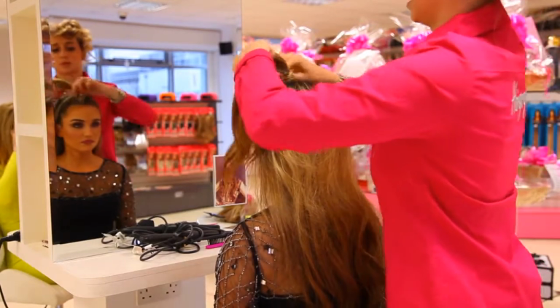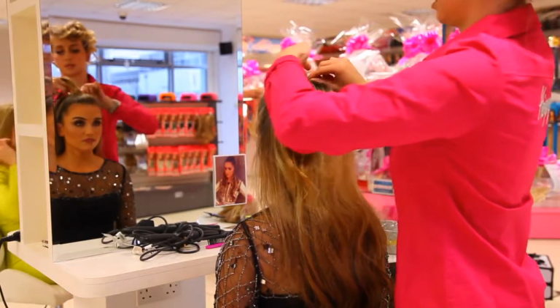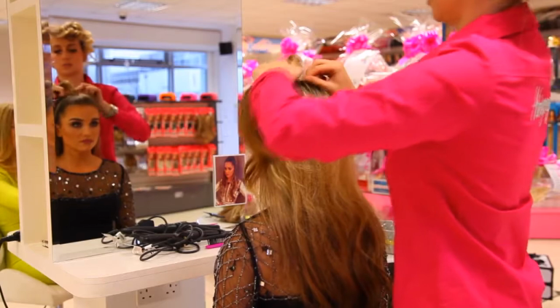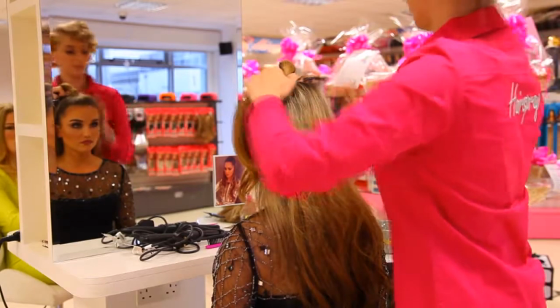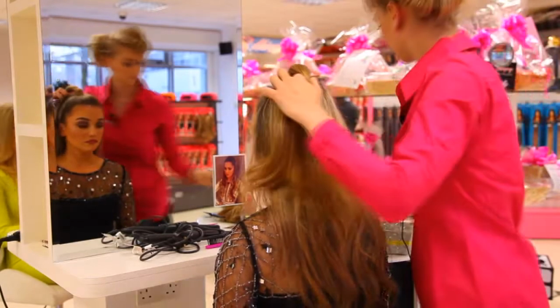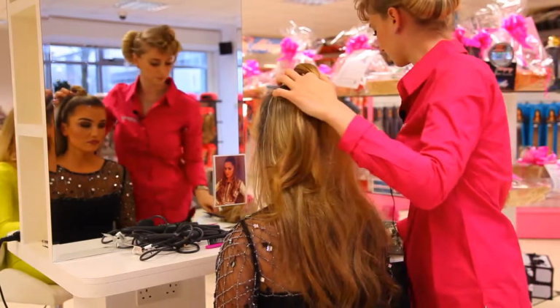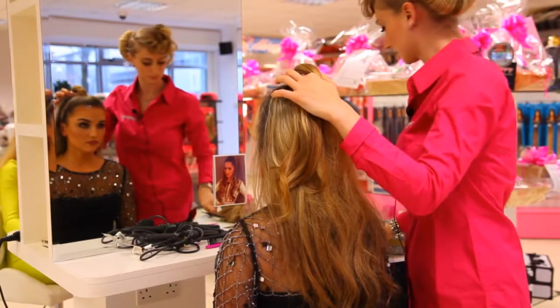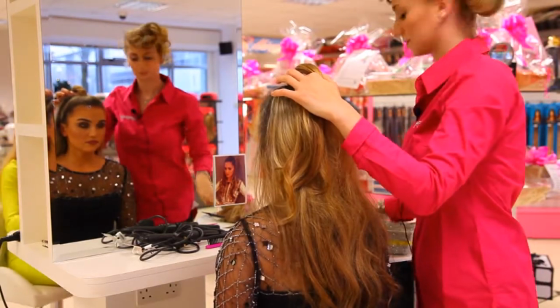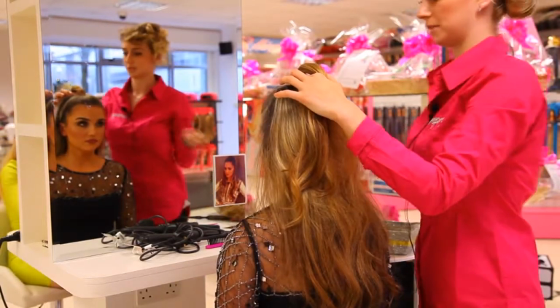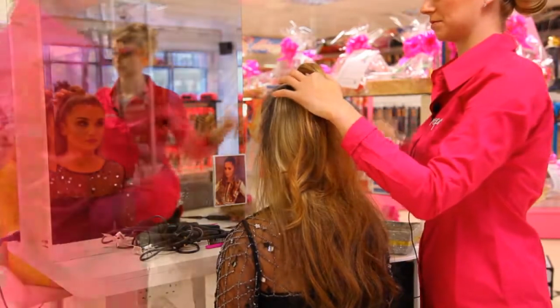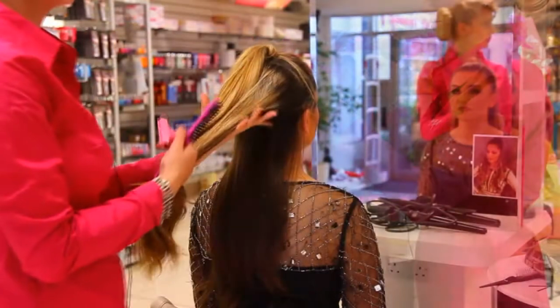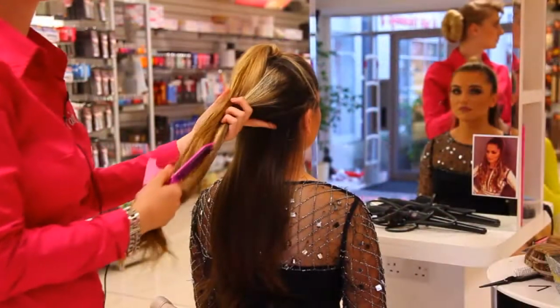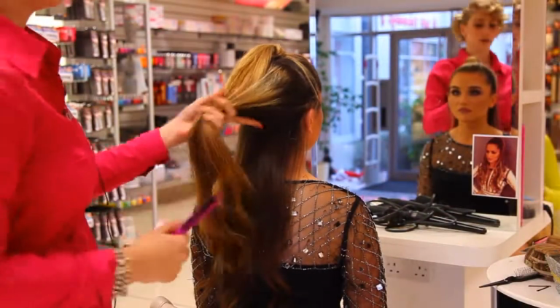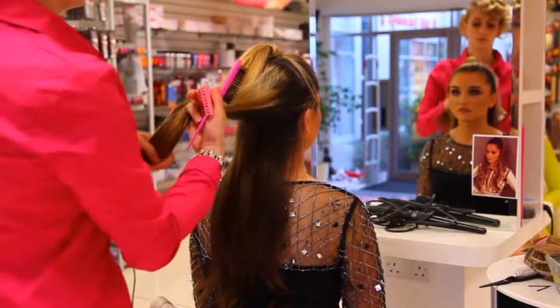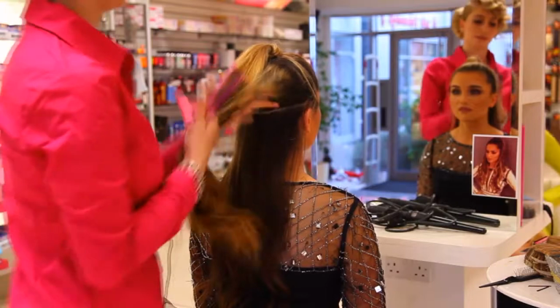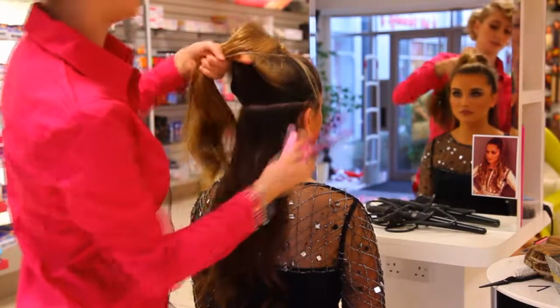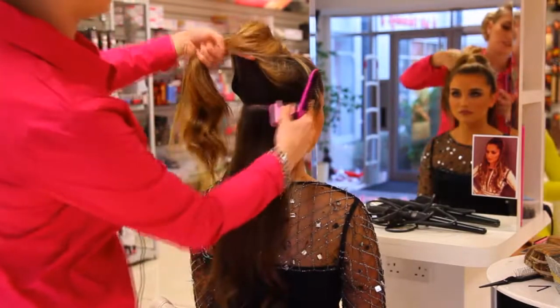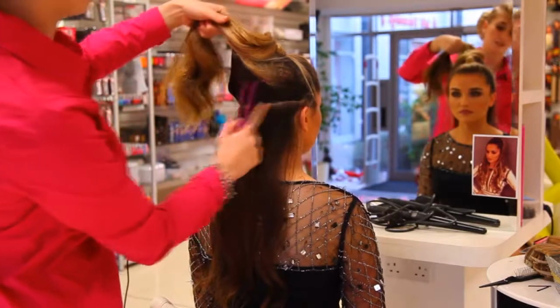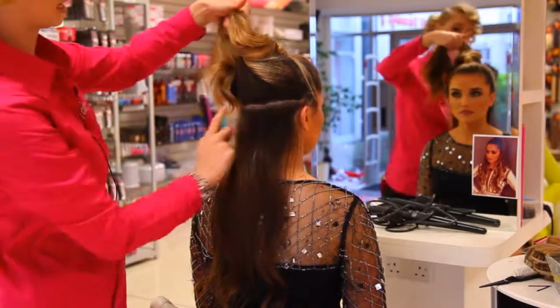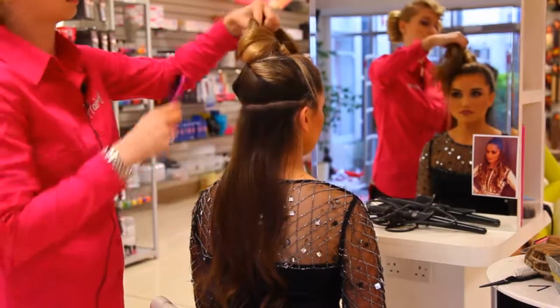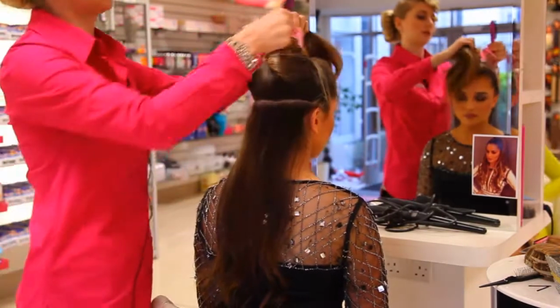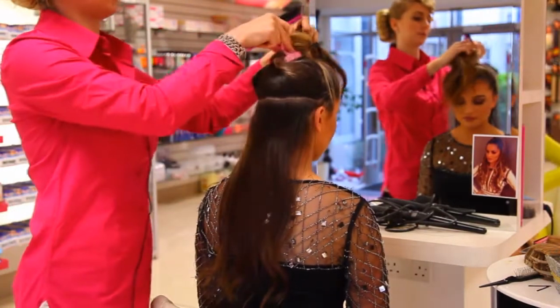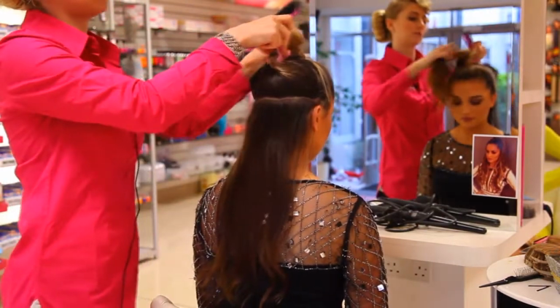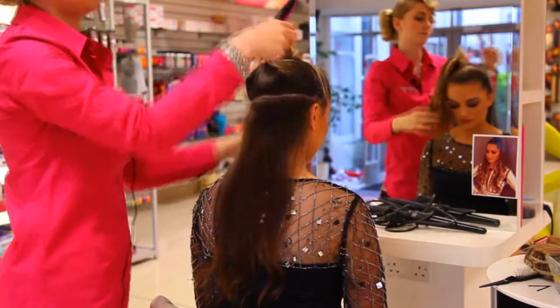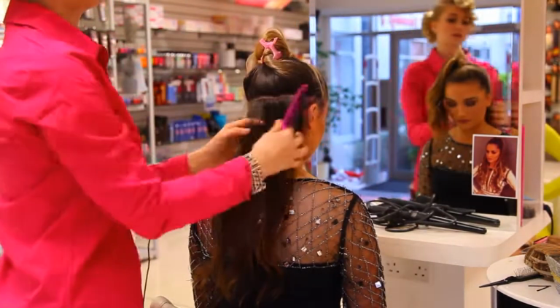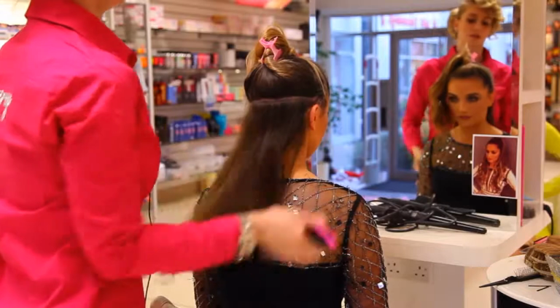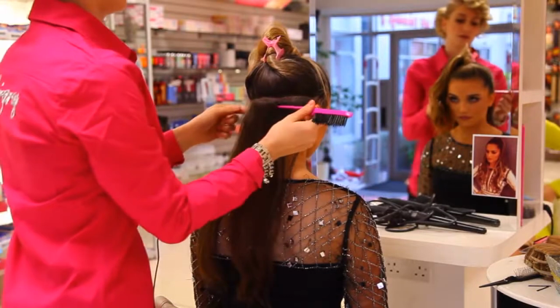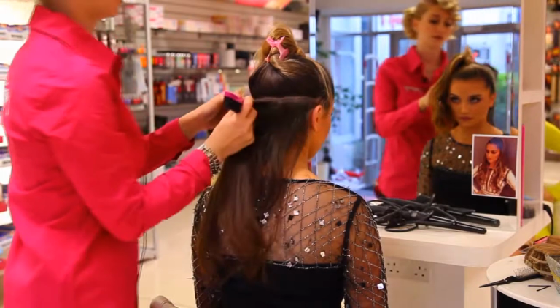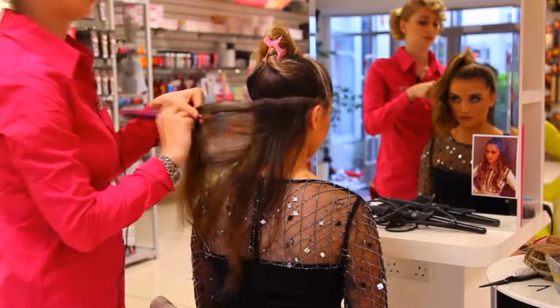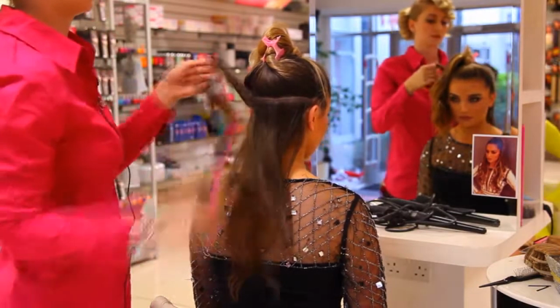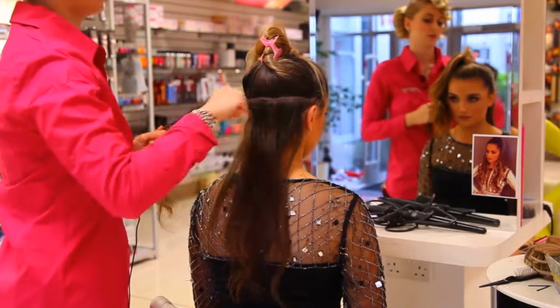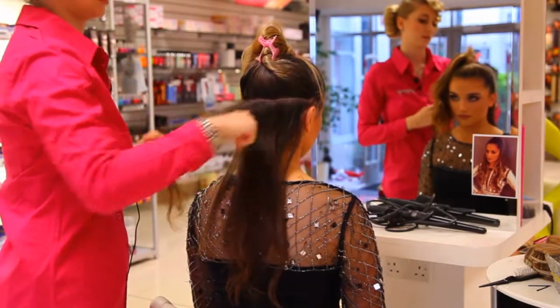Then just get a small clip and pin it down. By putting the piece in, you just simply section around the head, keep the piece of hair on top, and just give it a light backcombing so it can hold.